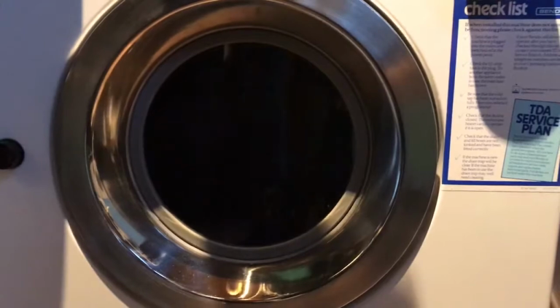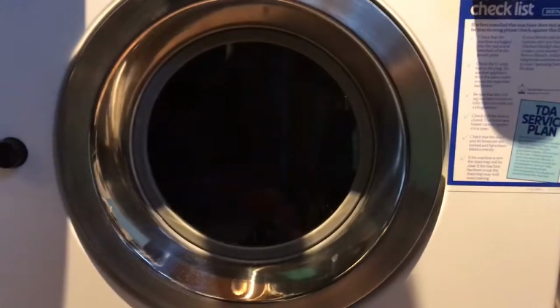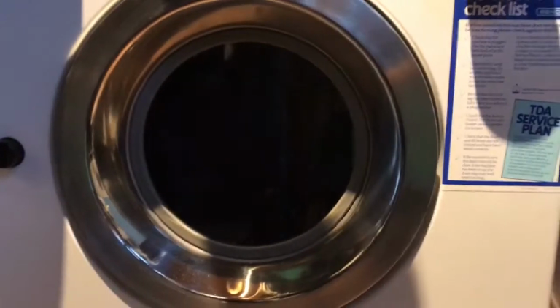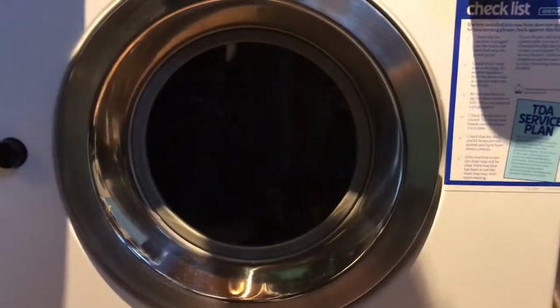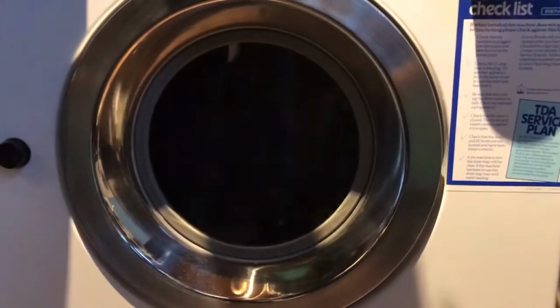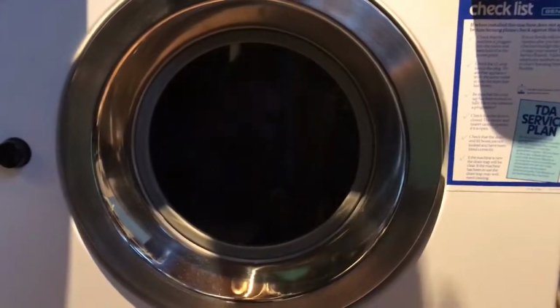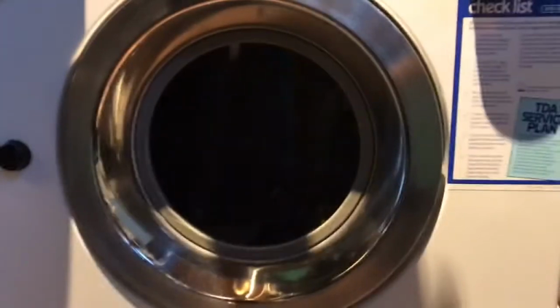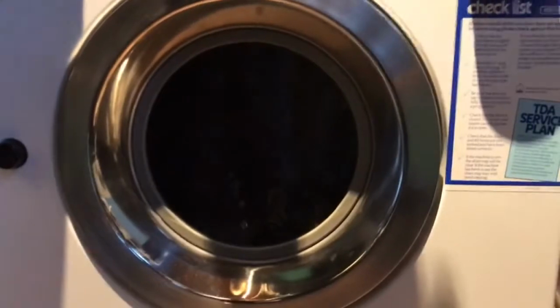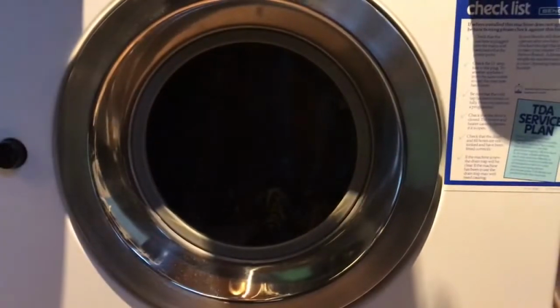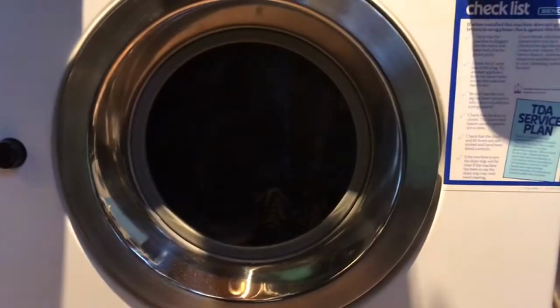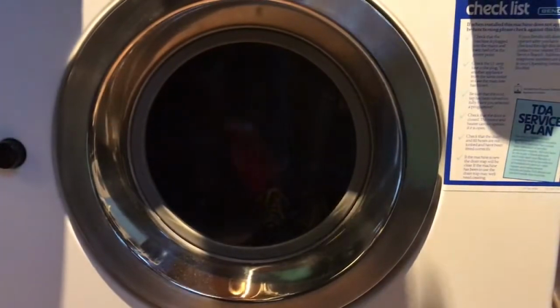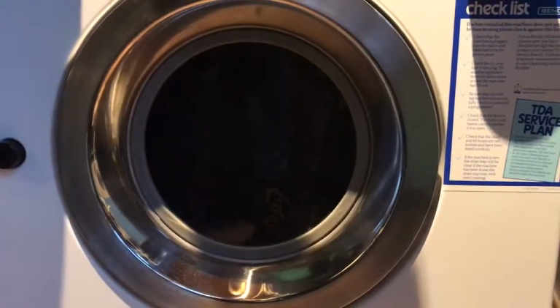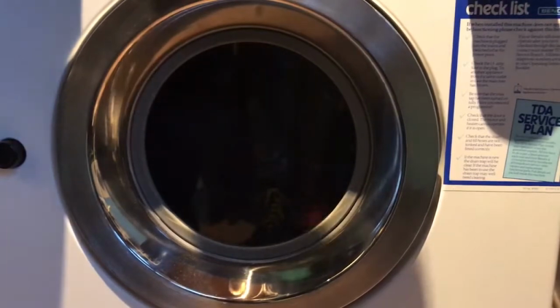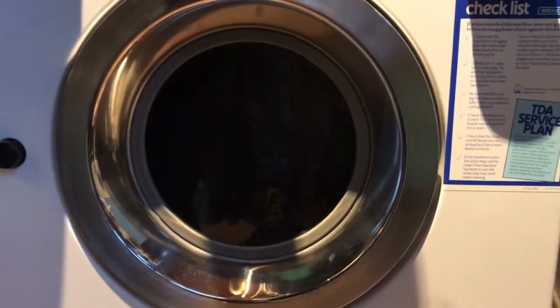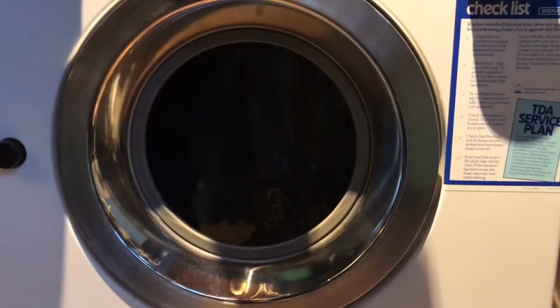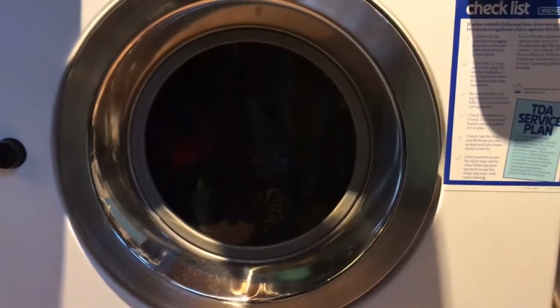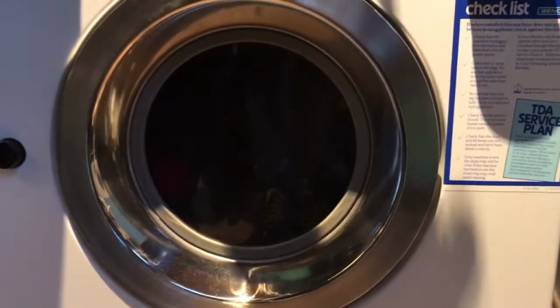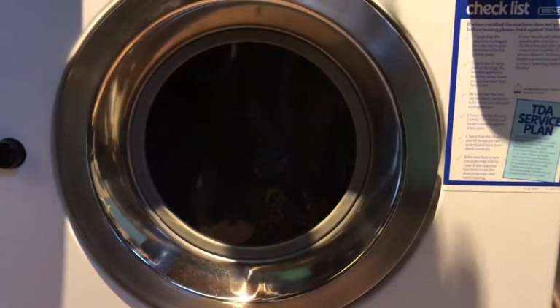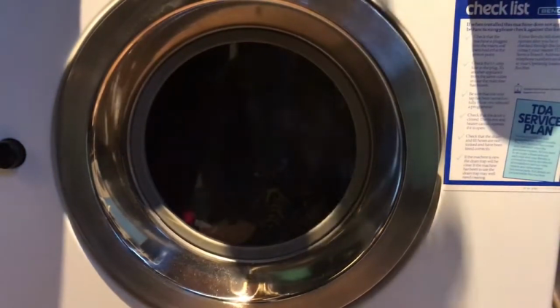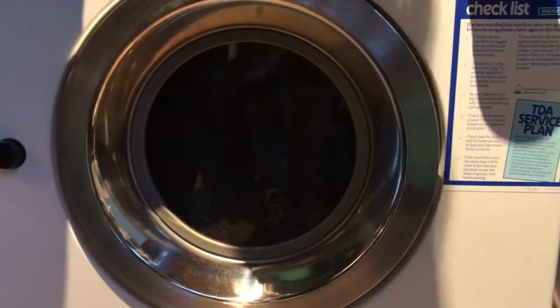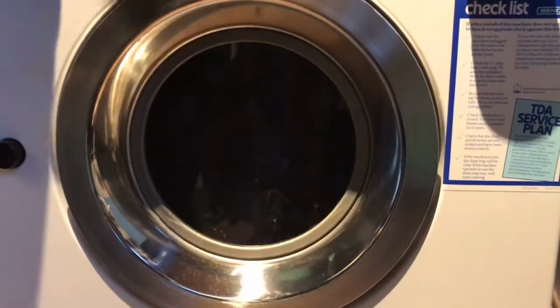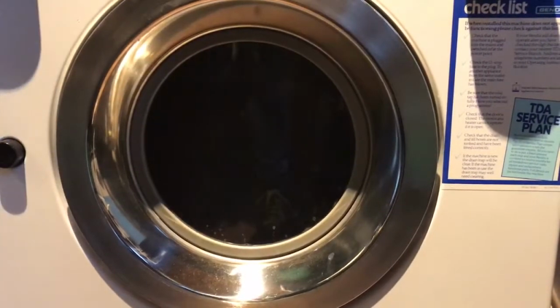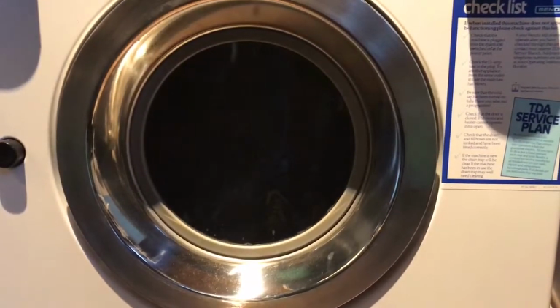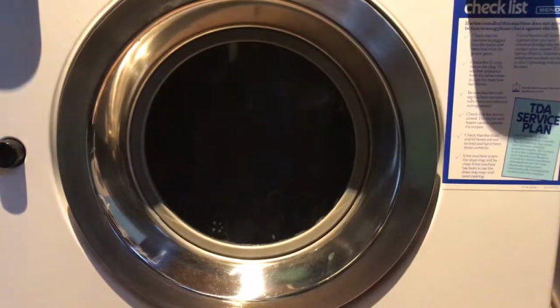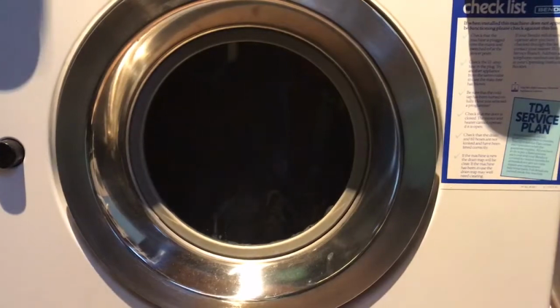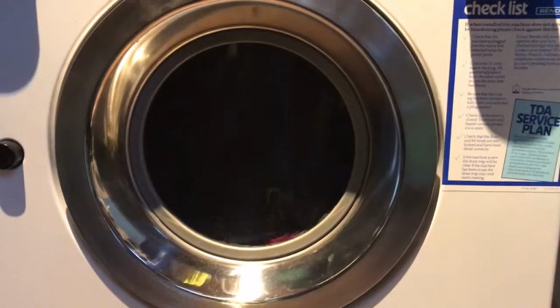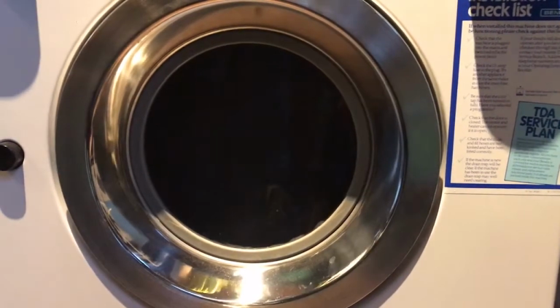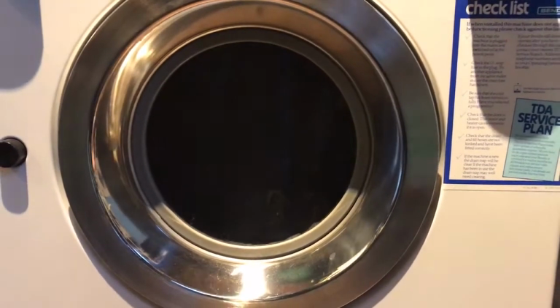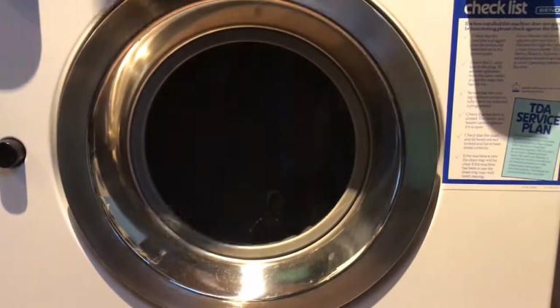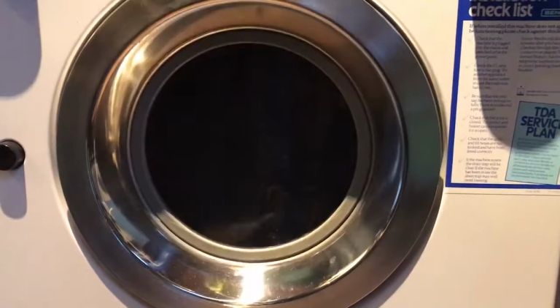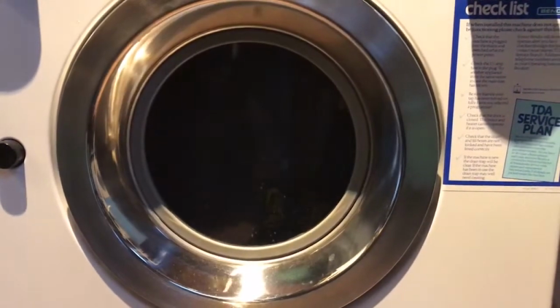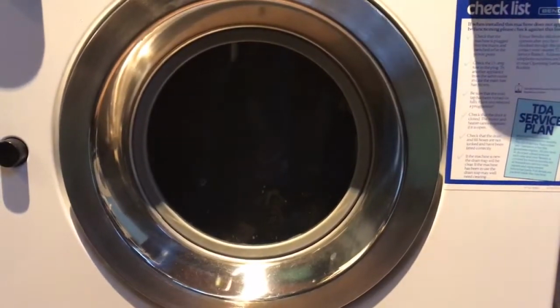Yeah, it extends long enough. Not running out of battery today. Maybe it was weak. It's the wrong liquid.